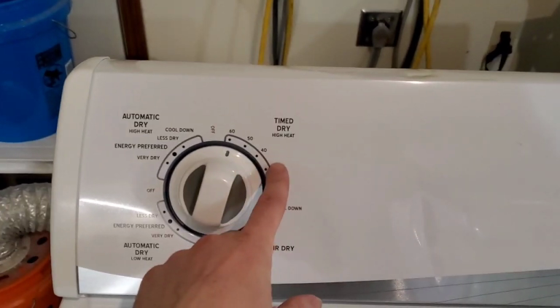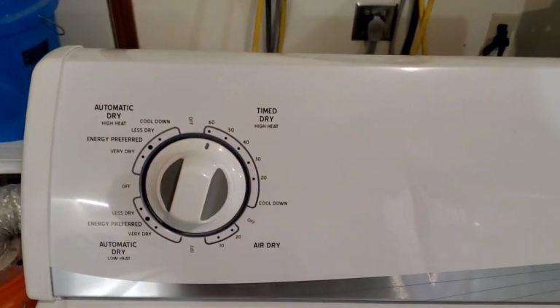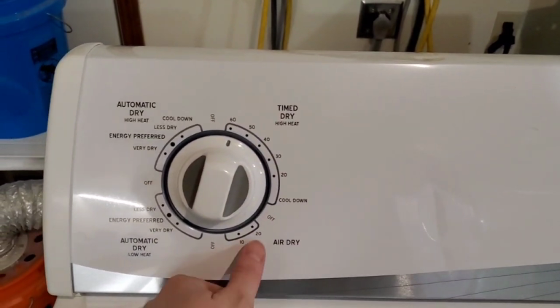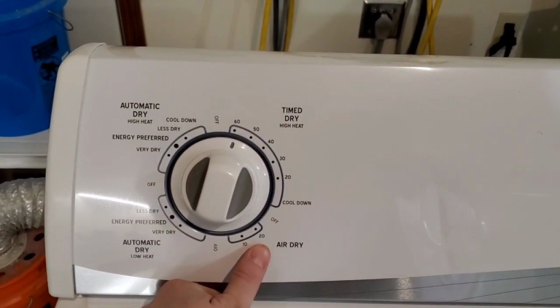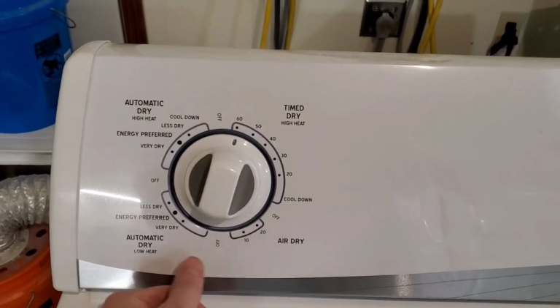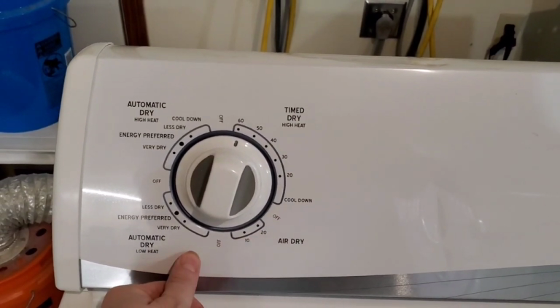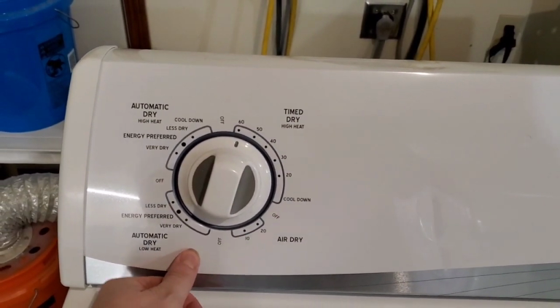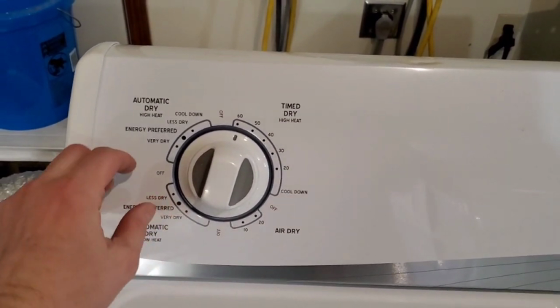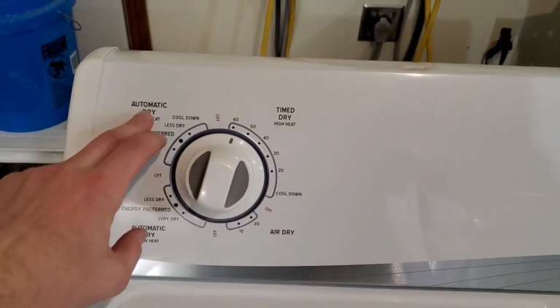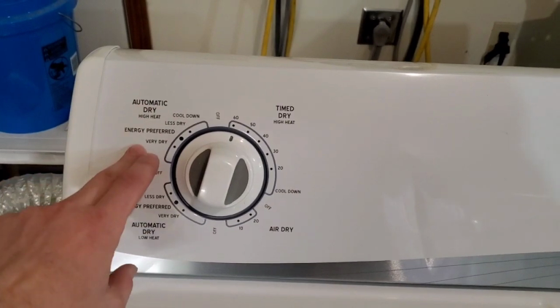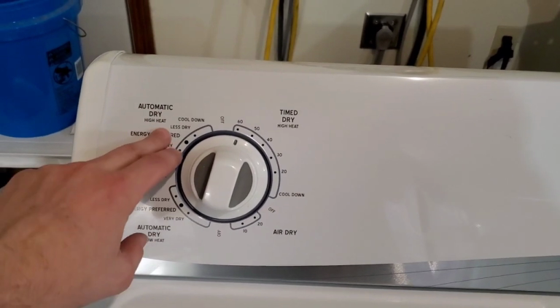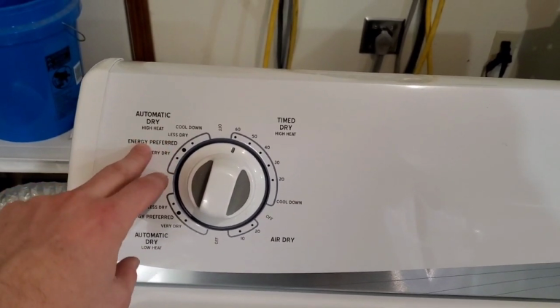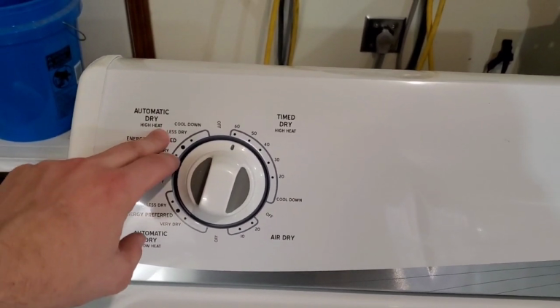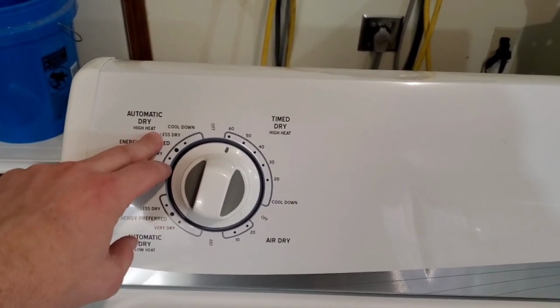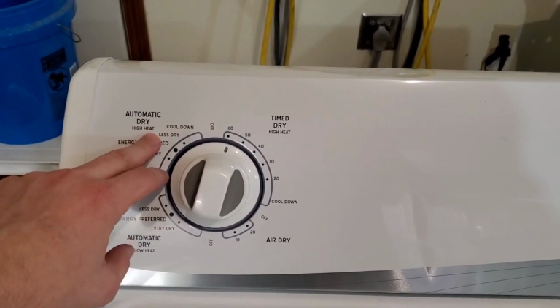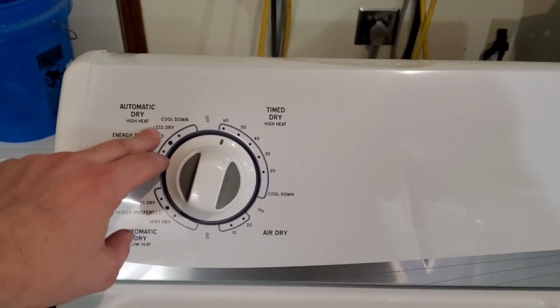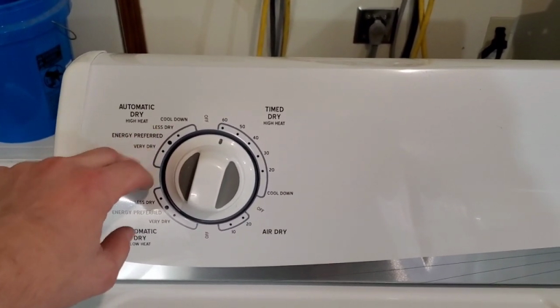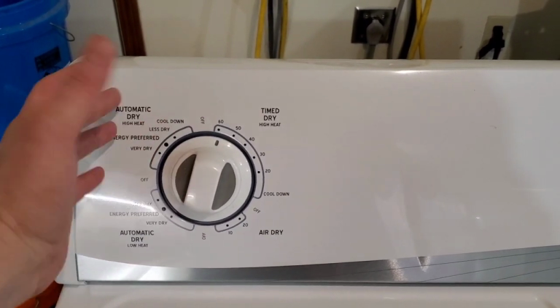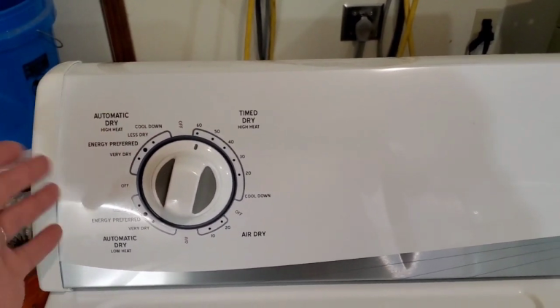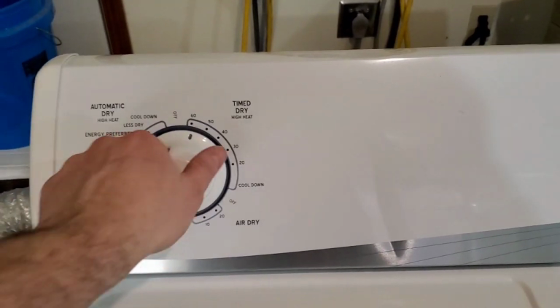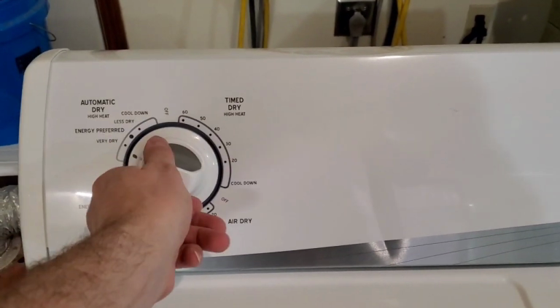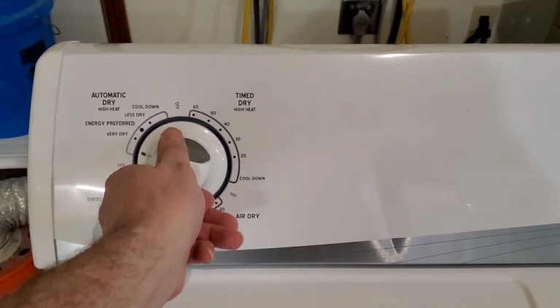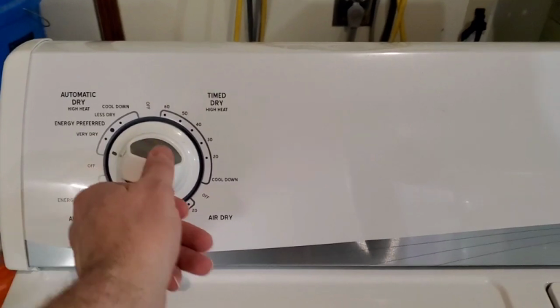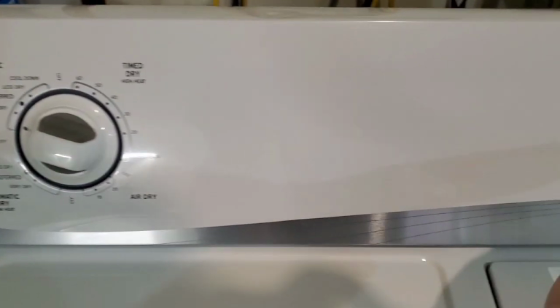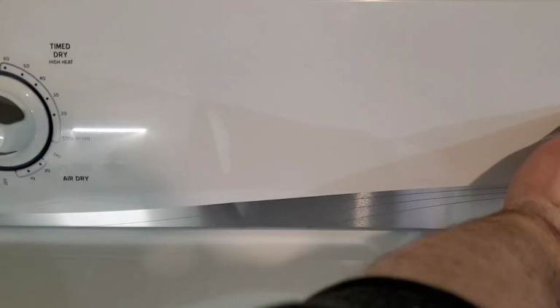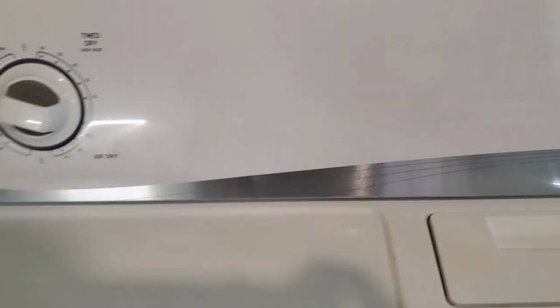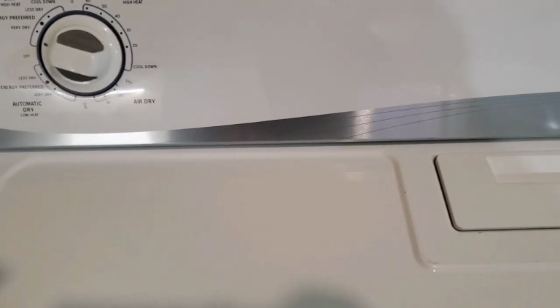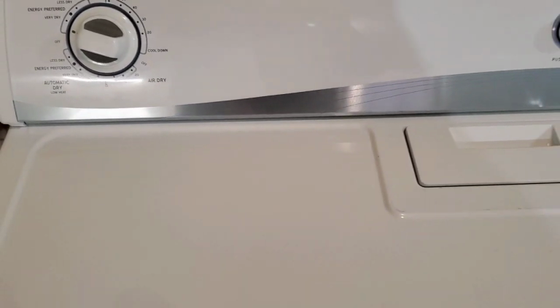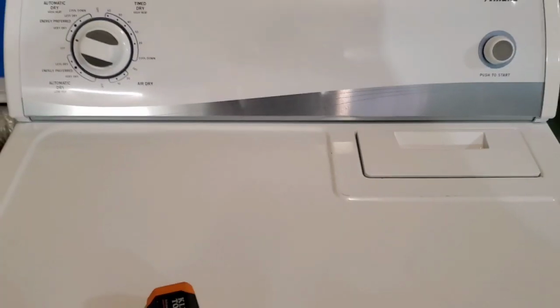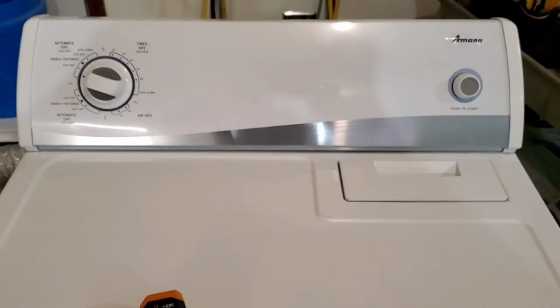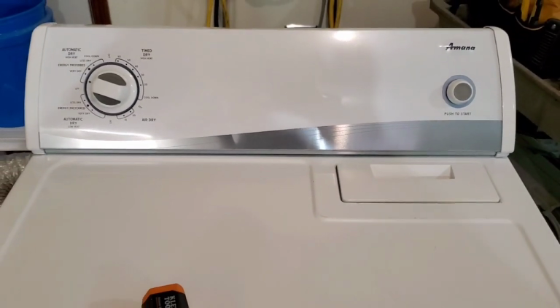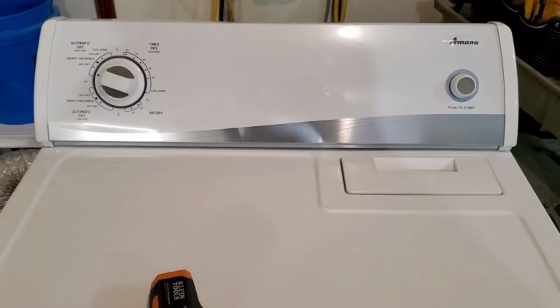The heat setting is controlled right up here — you have high heat, no heat, low heat, and then a high heat mixture of high heat and low heat on an auto setting. Just depends on whichever one you want to use. Just set it and let it go.